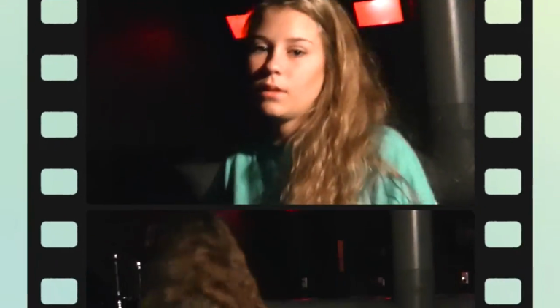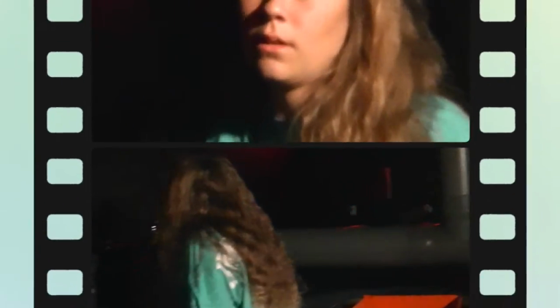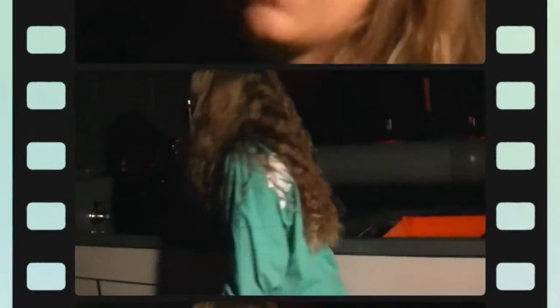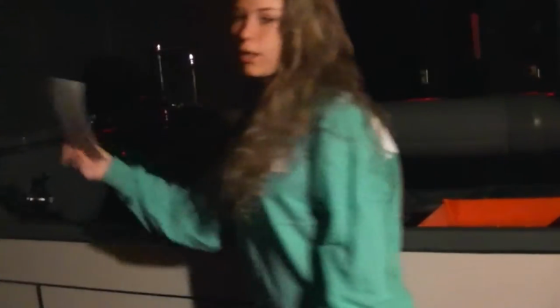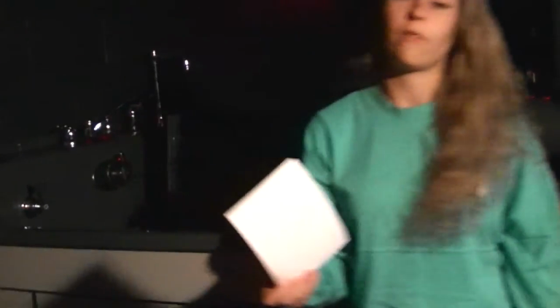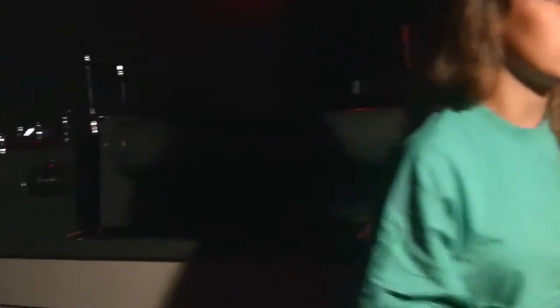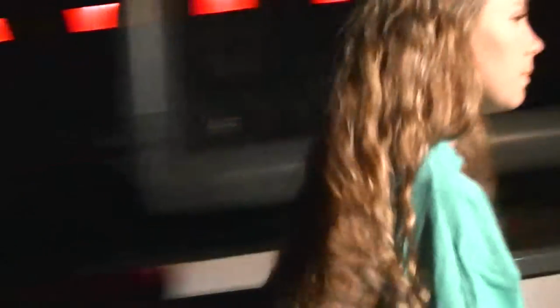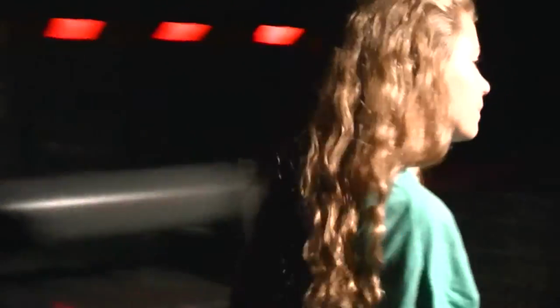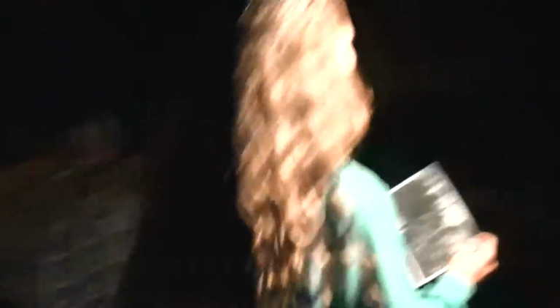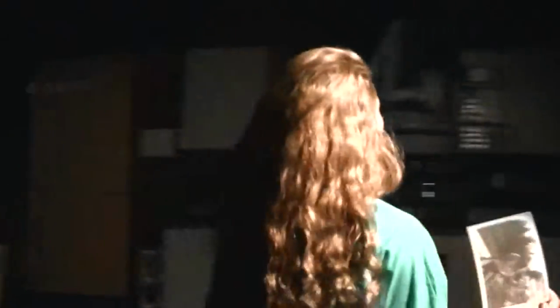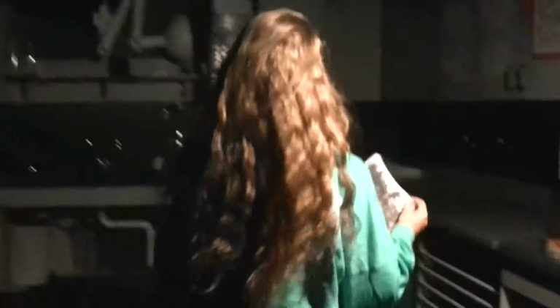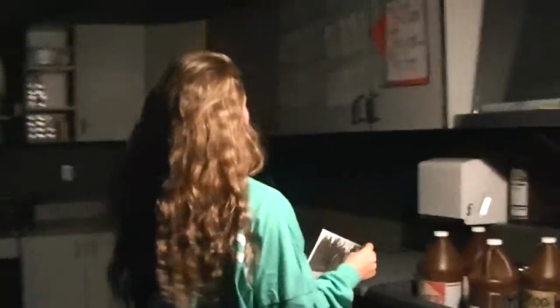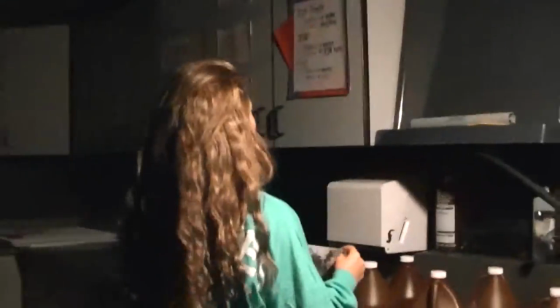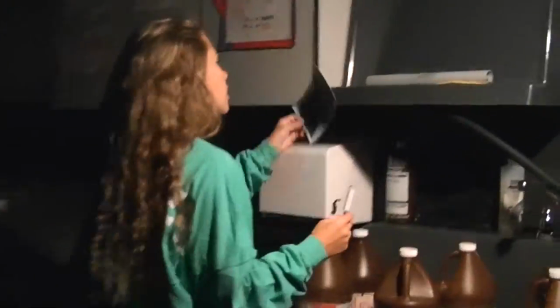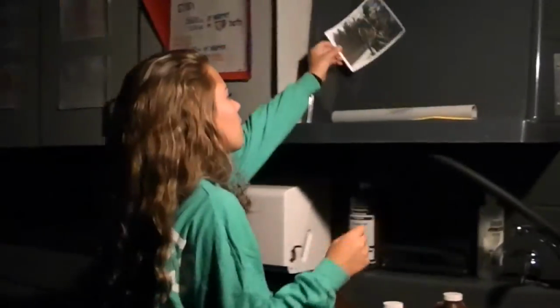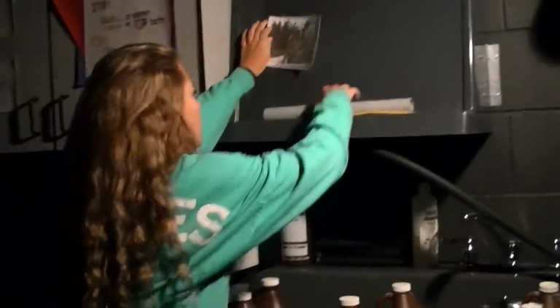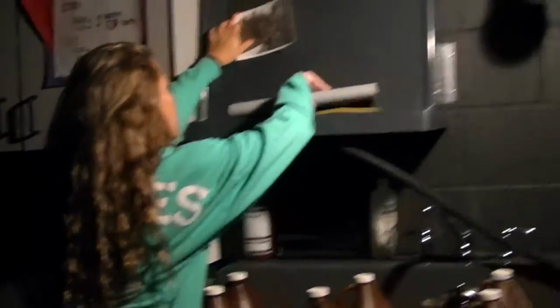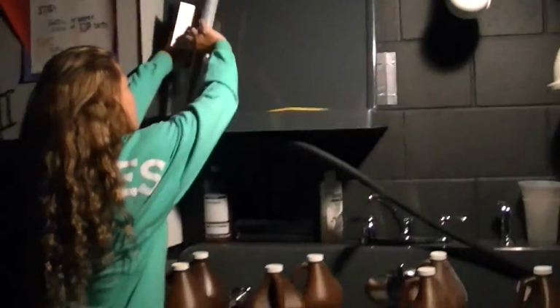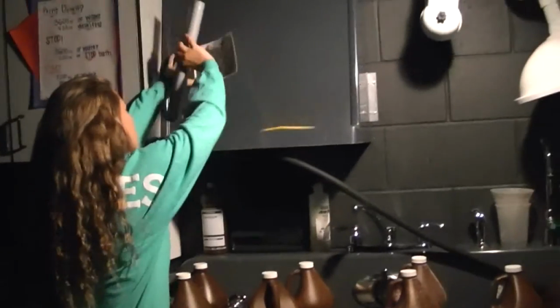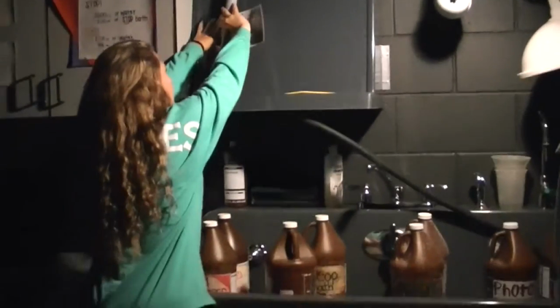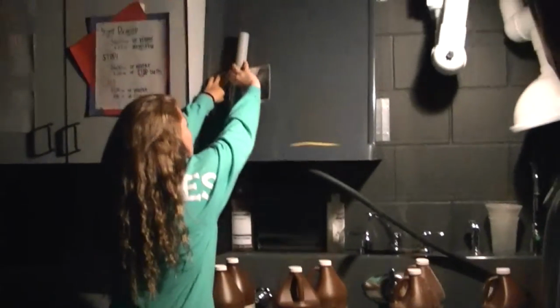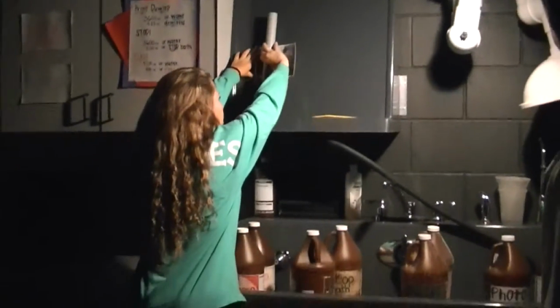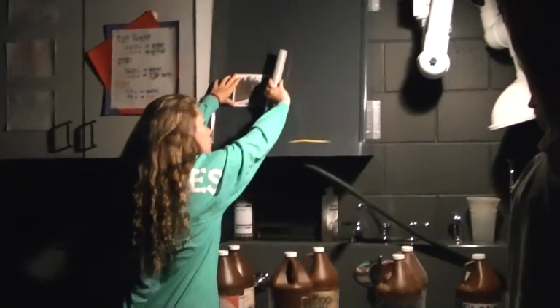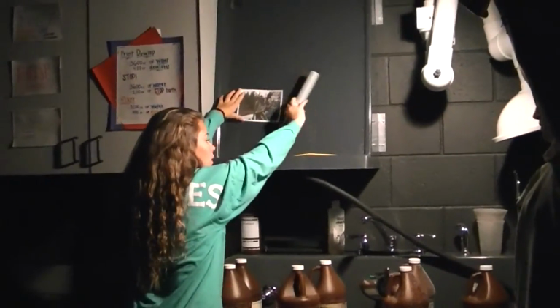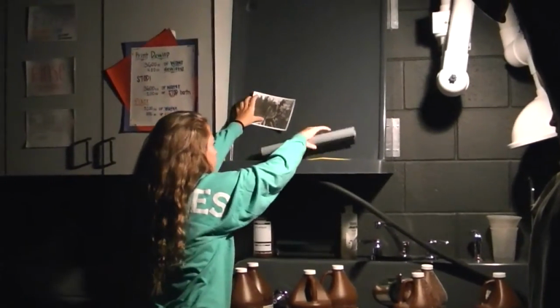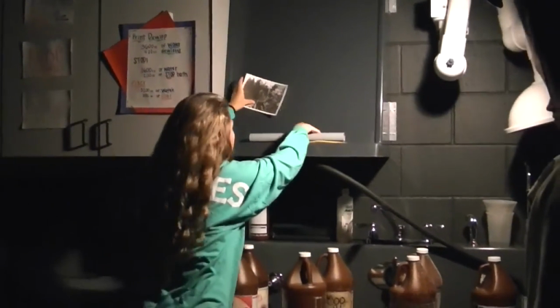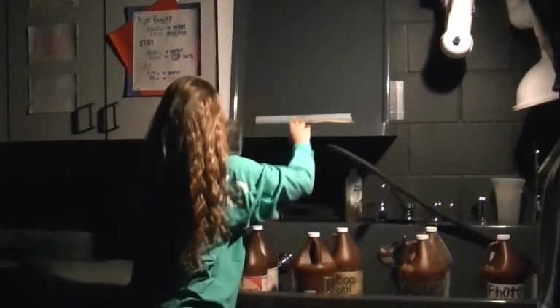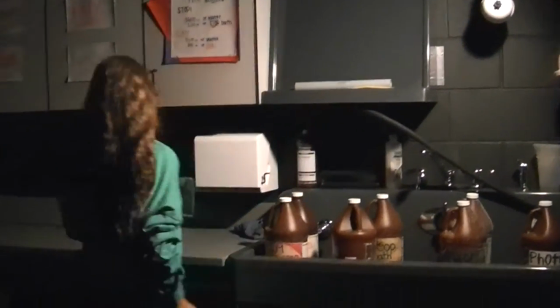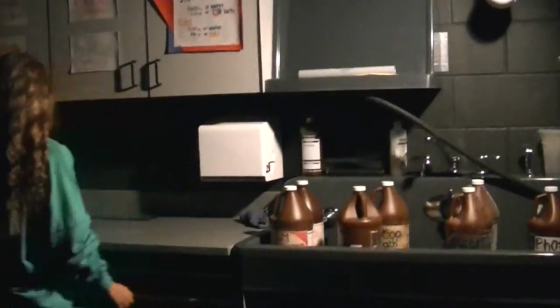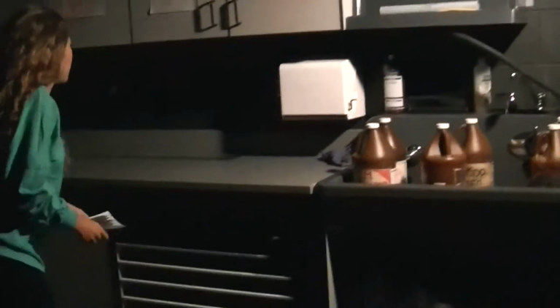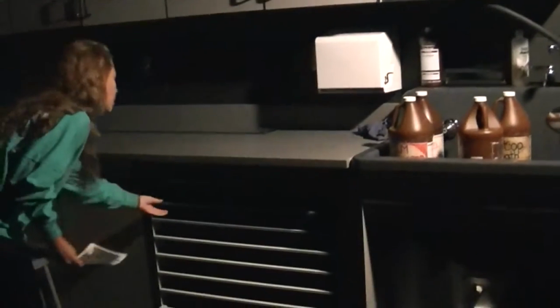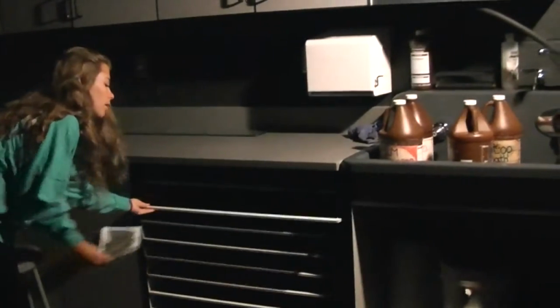After you take your picture out of the water, you're going to come over to the squeegee board. You're going to stick your picture on the squeegee board and you're just going to squeegee off all the chemicals and water. And after you're done squeegeeing, you're going to put it down here on the dry ground.